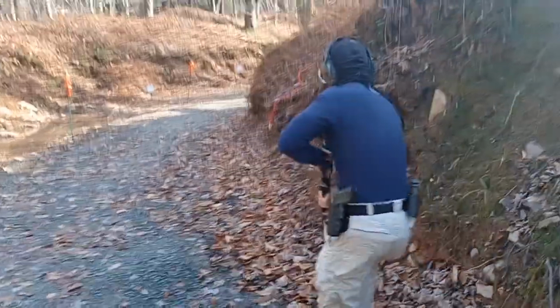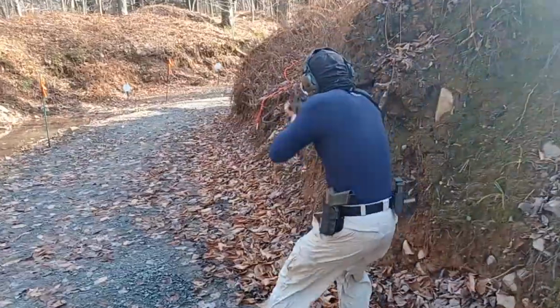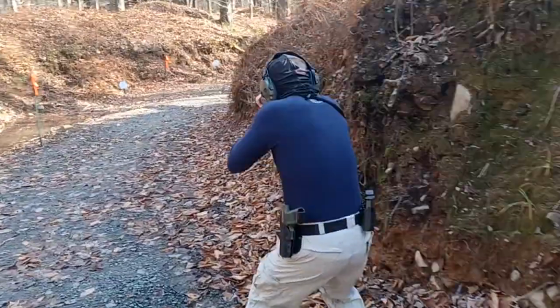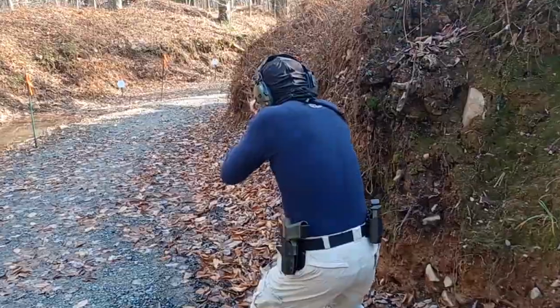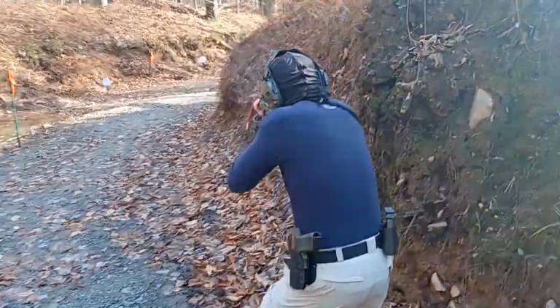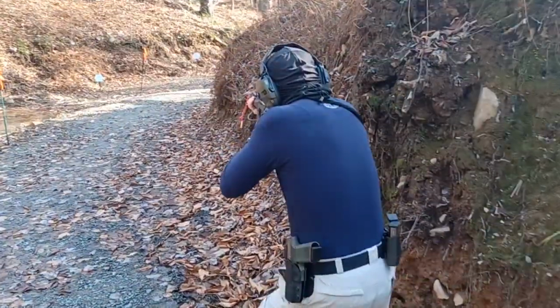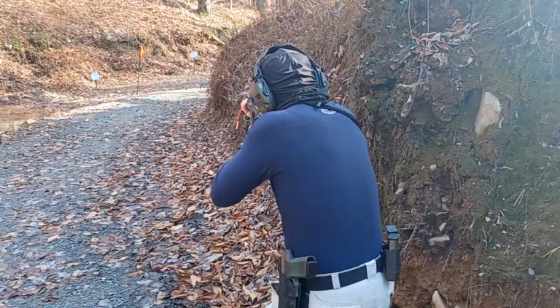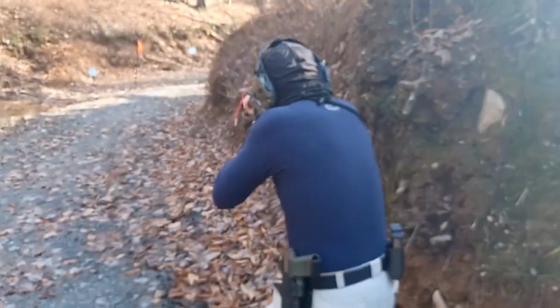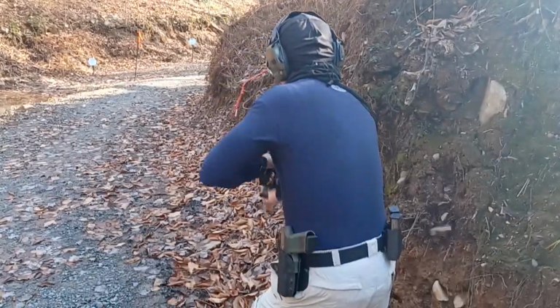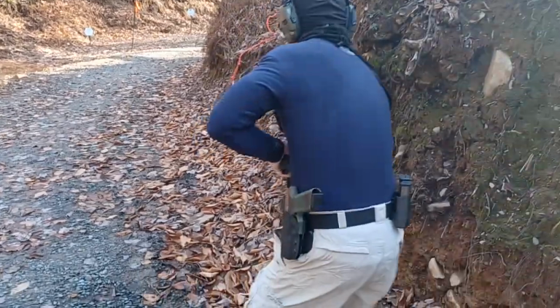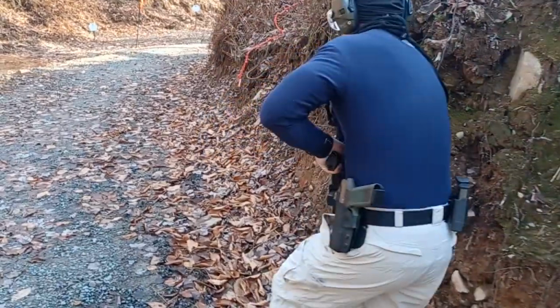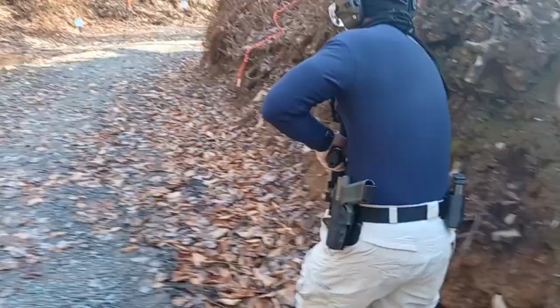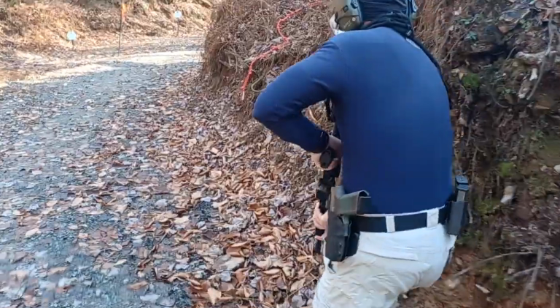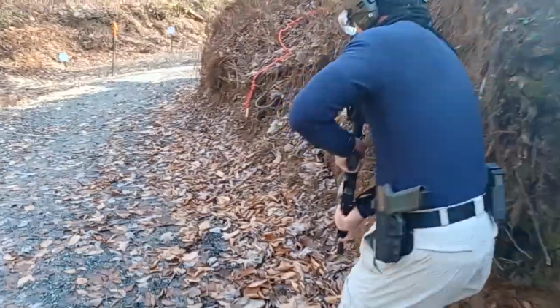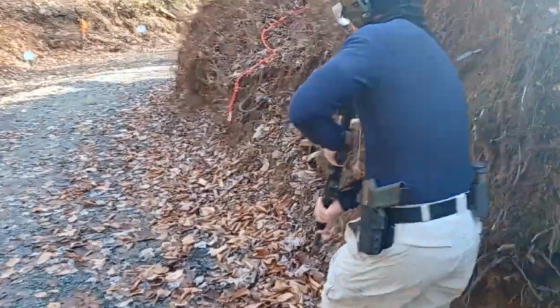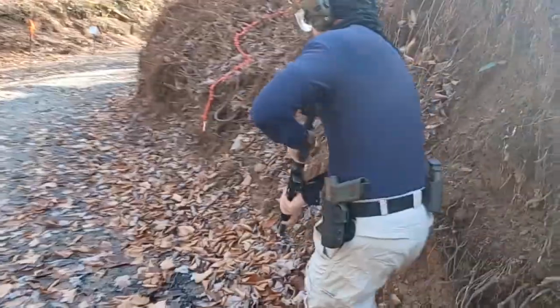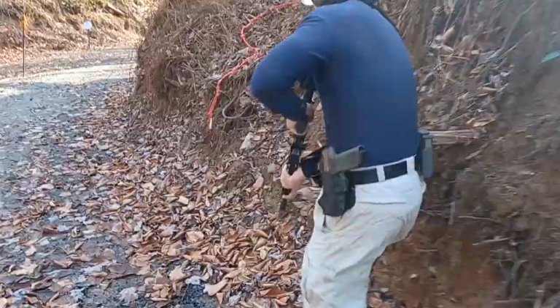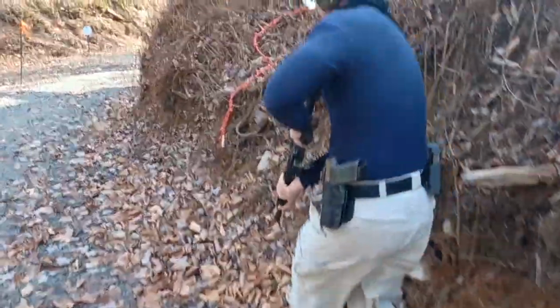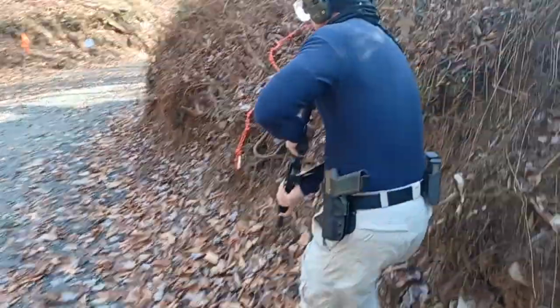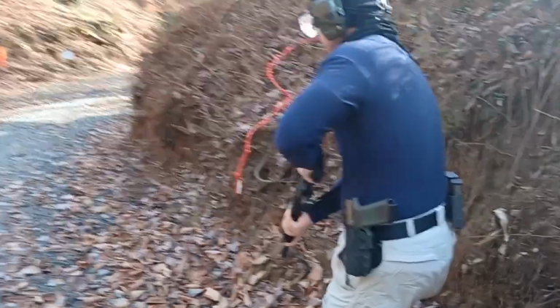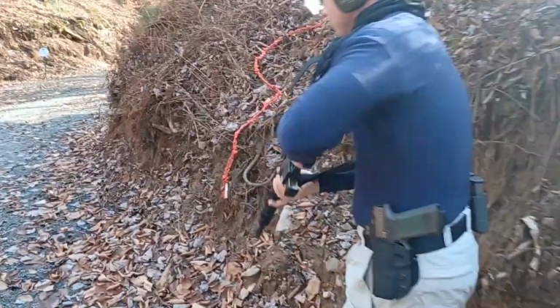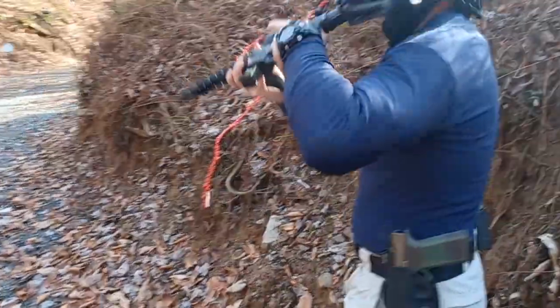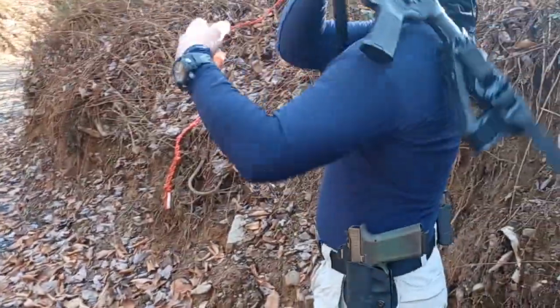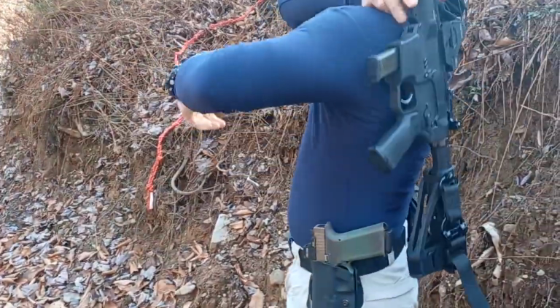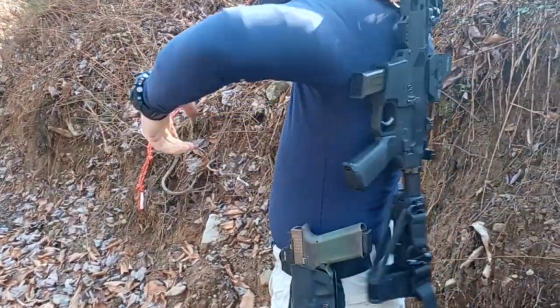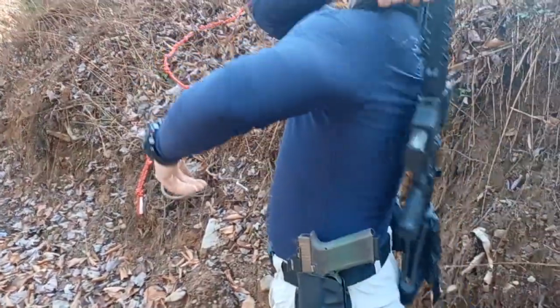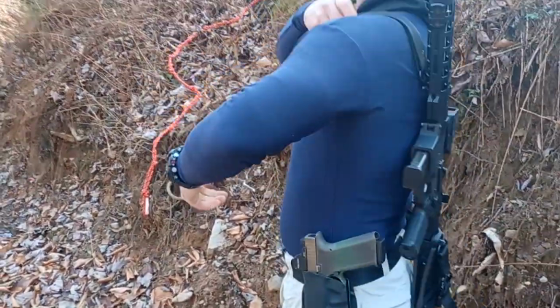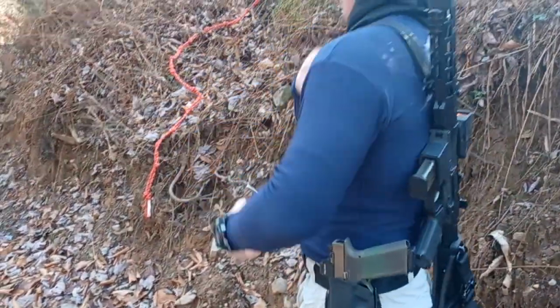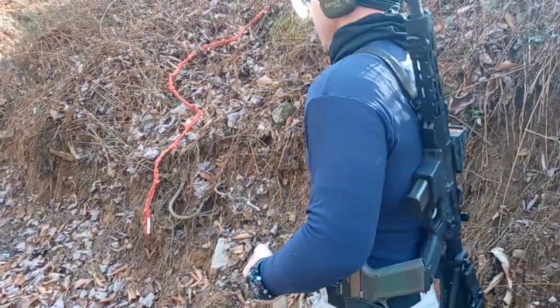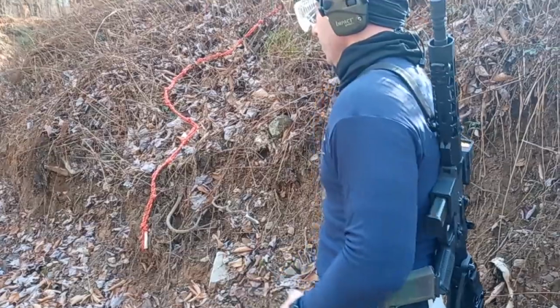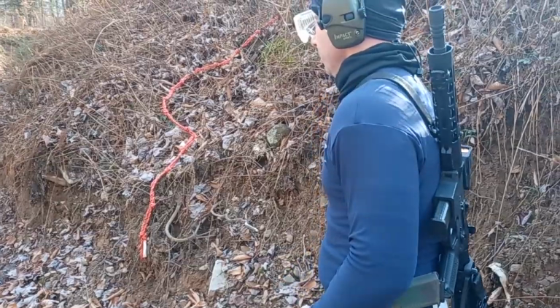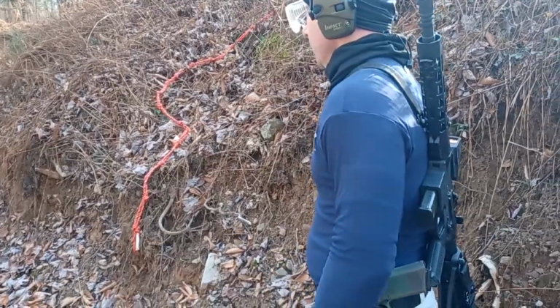When you see the target, engage it. Good. Make sure you put your safety on between your shots. All right. Throw the gun over your back. All right. There's a rope on your right — climb it.